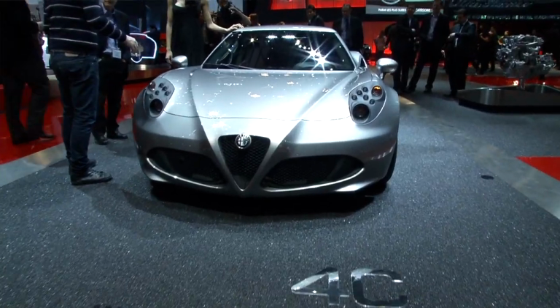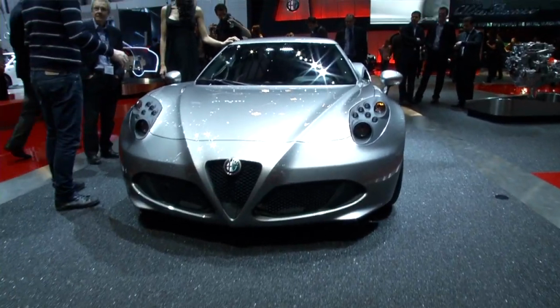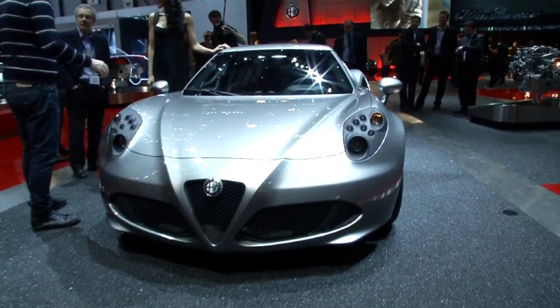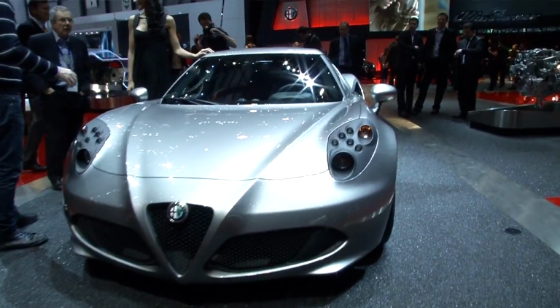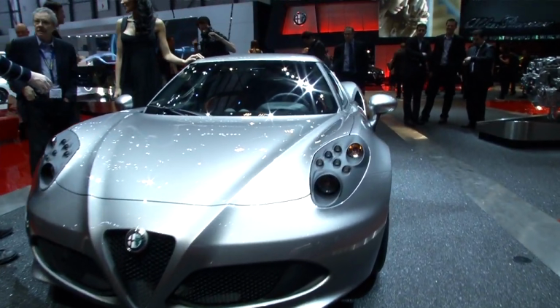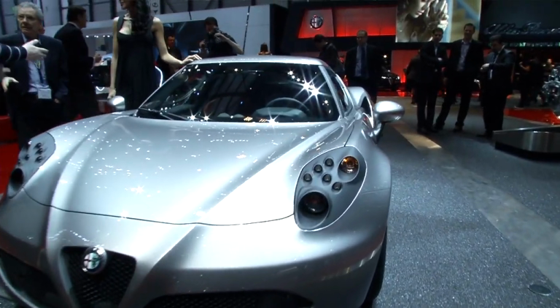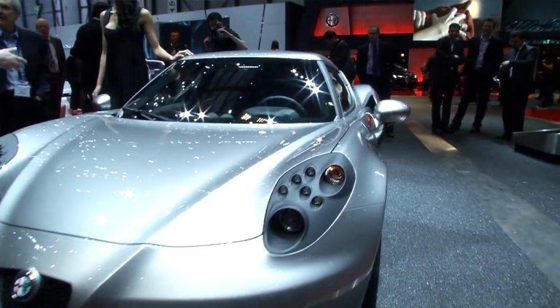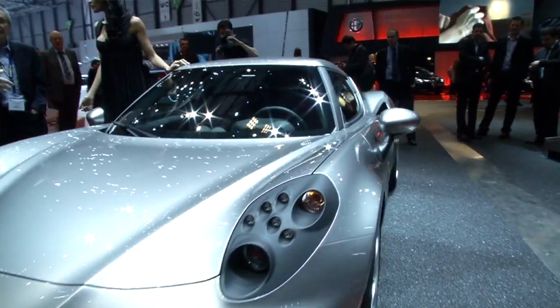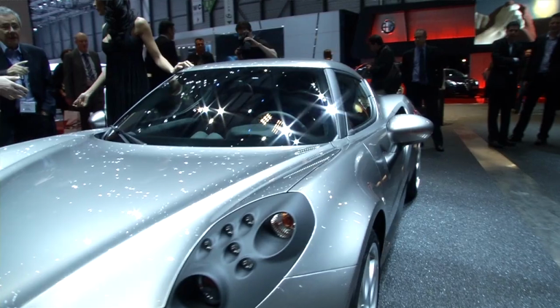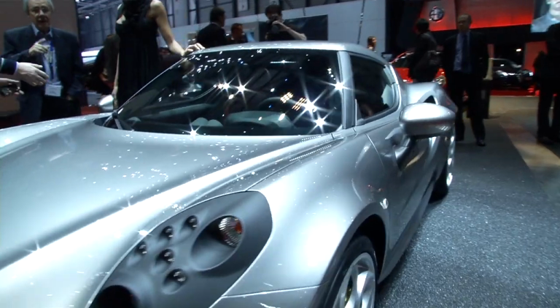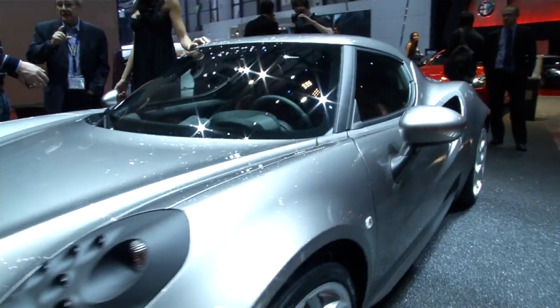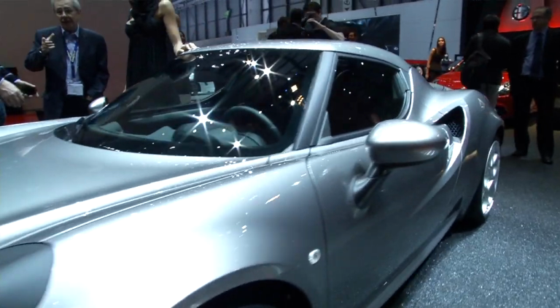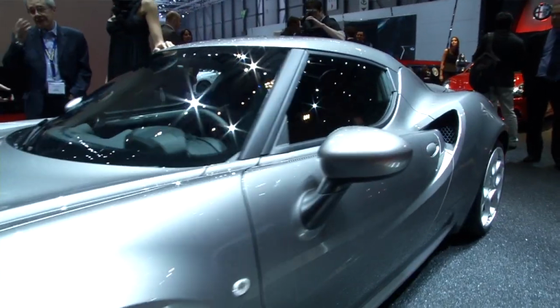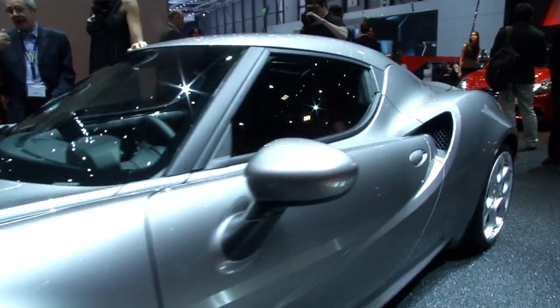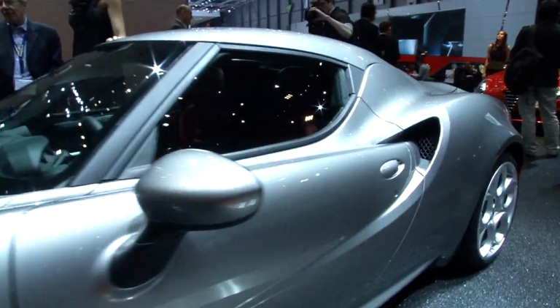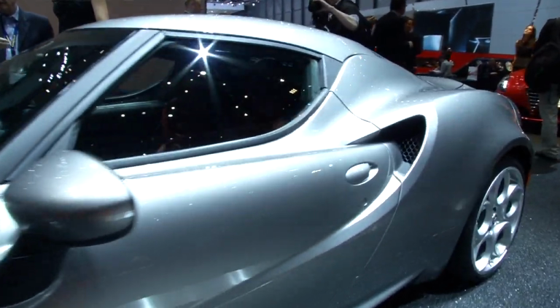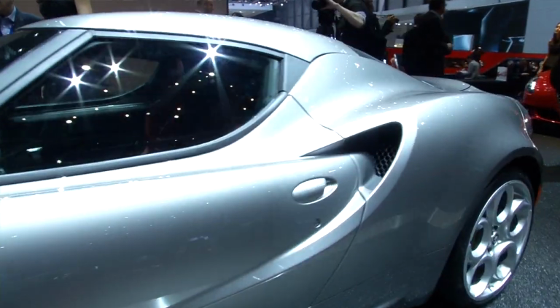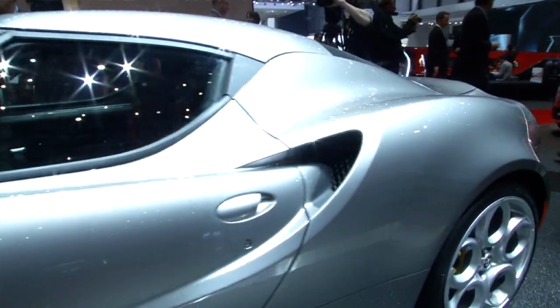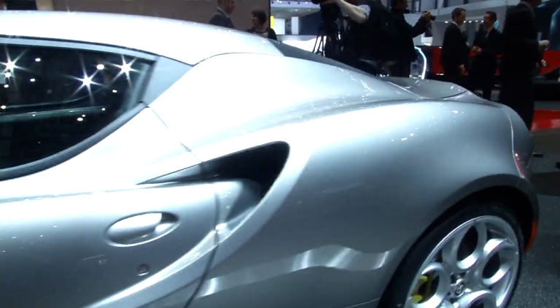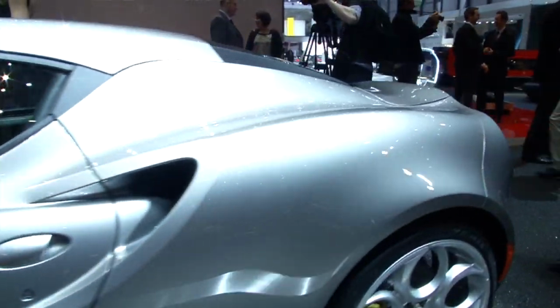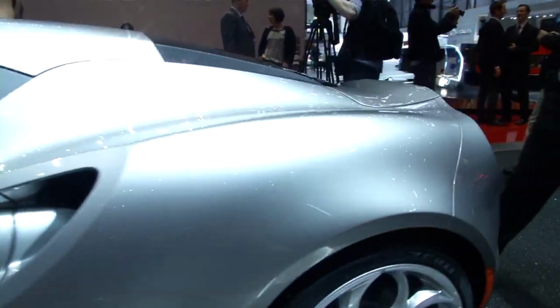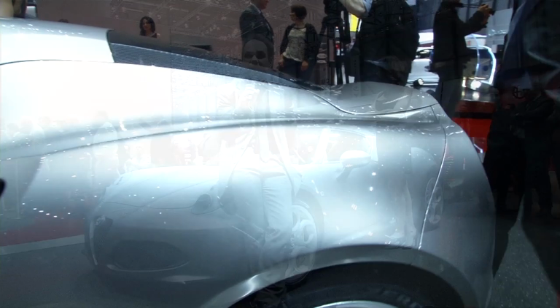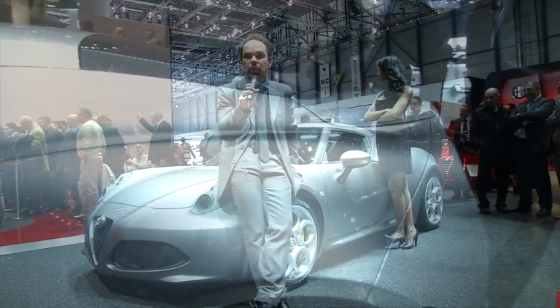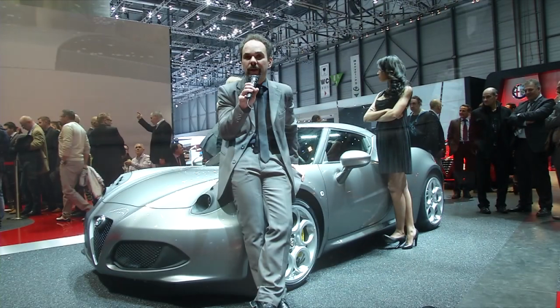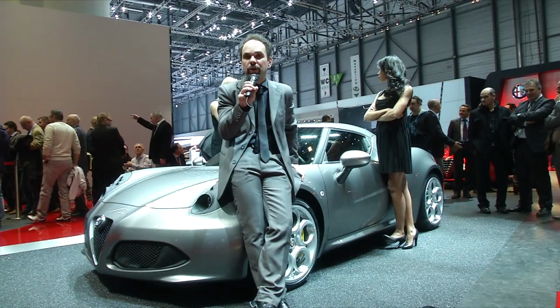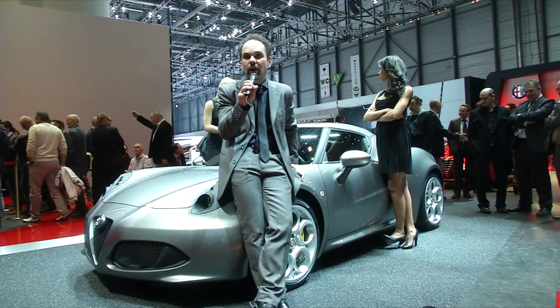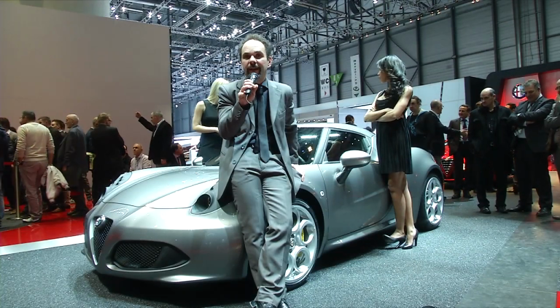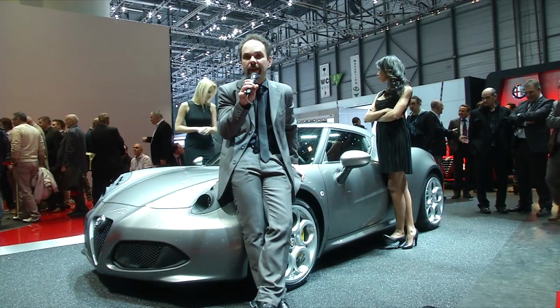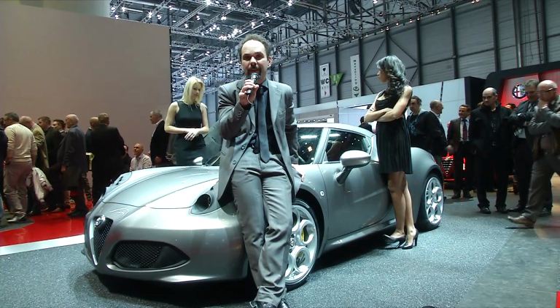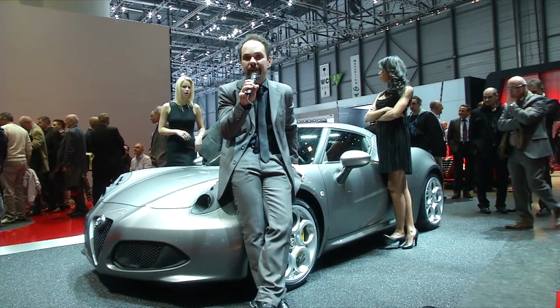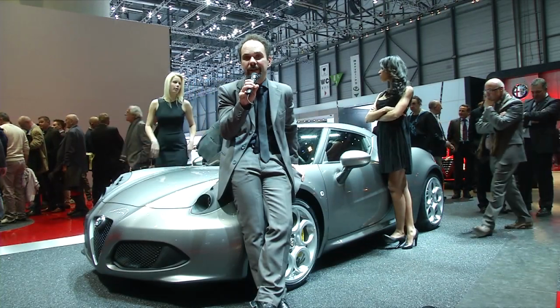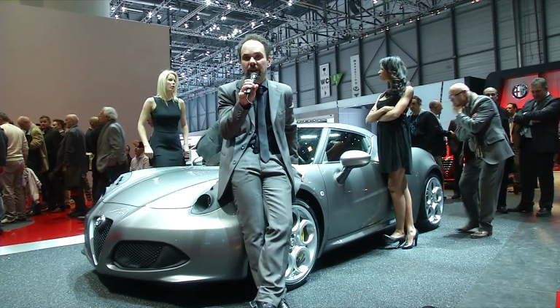895 kilos. Thanks to the carbon fiber monocoque, and at the same time to the SMC structures, and additionally to the most of the aluminium parts which are in the structure.